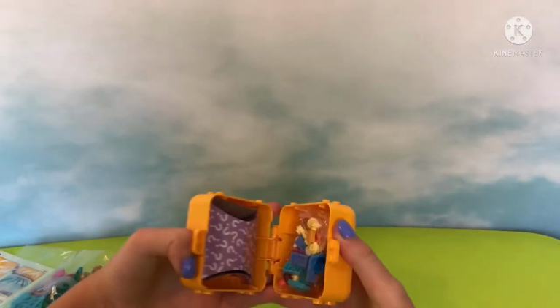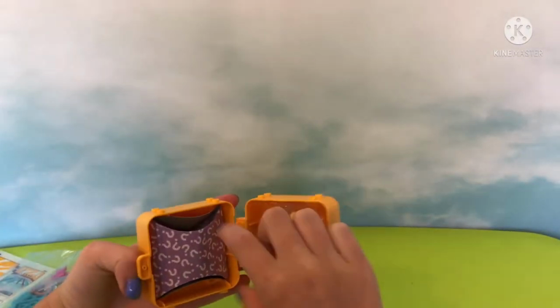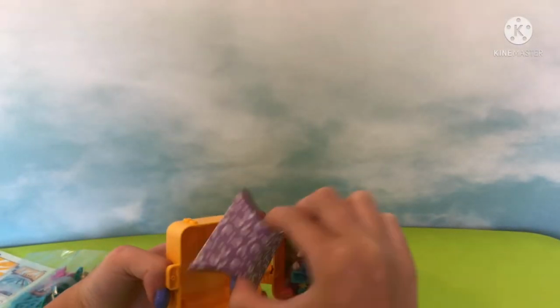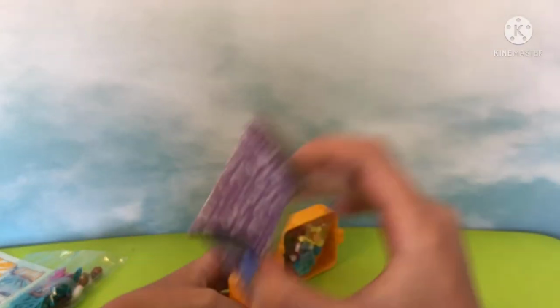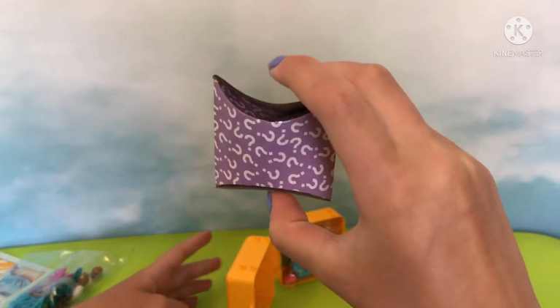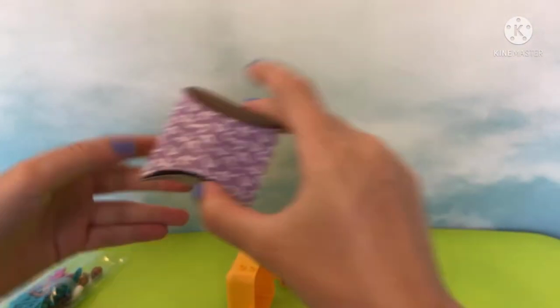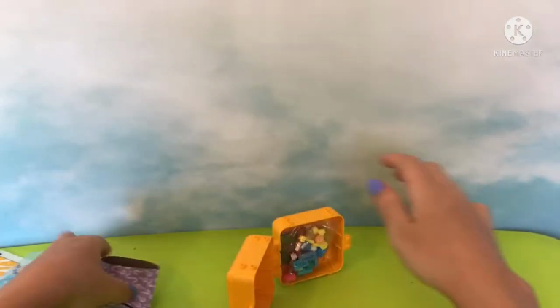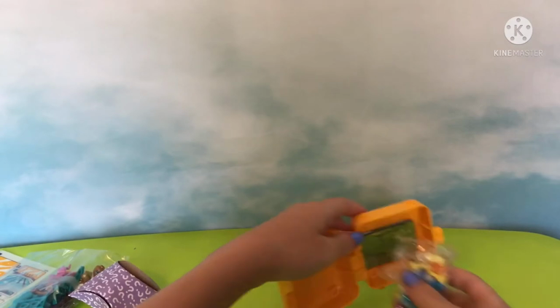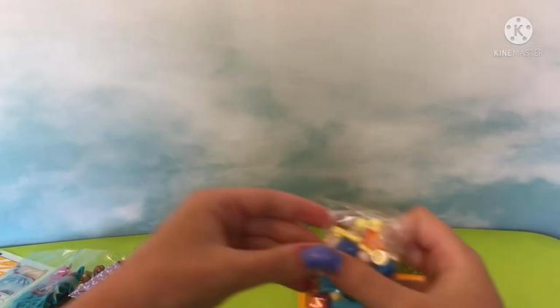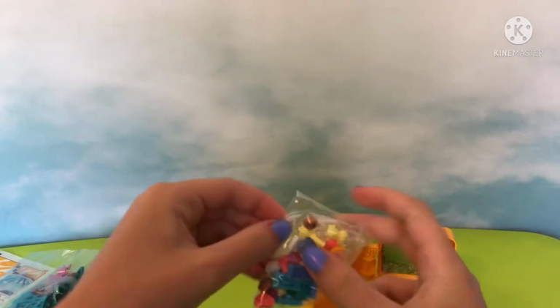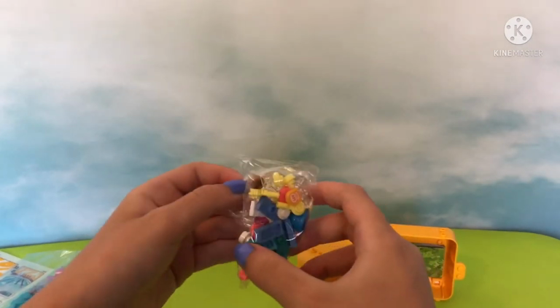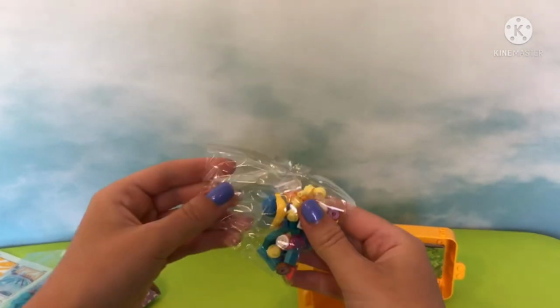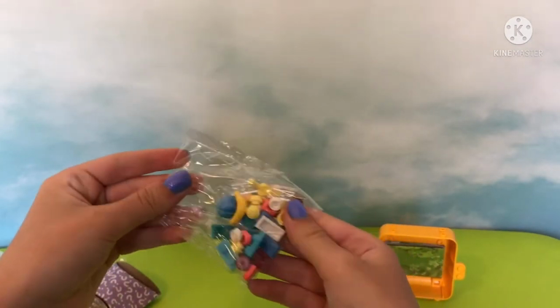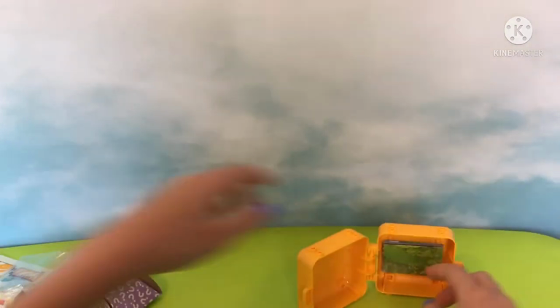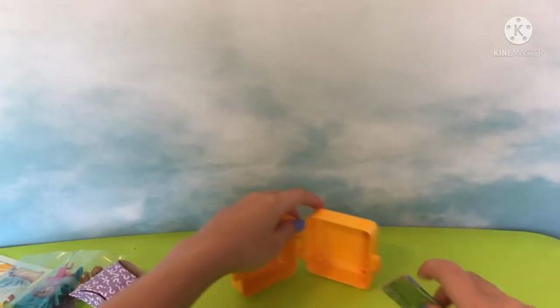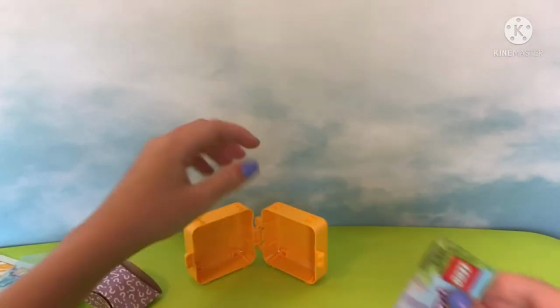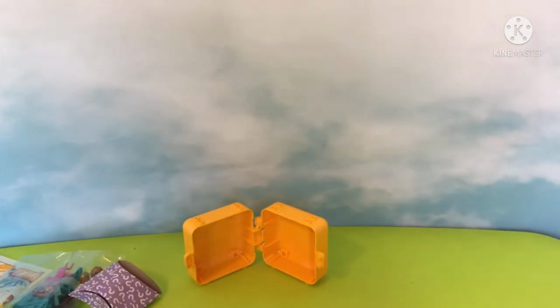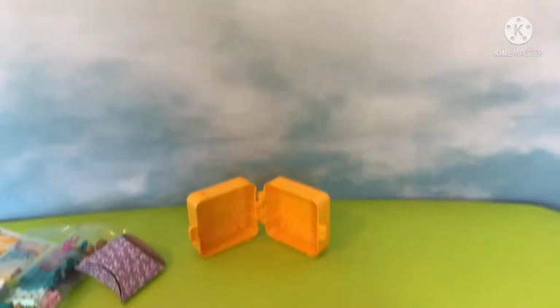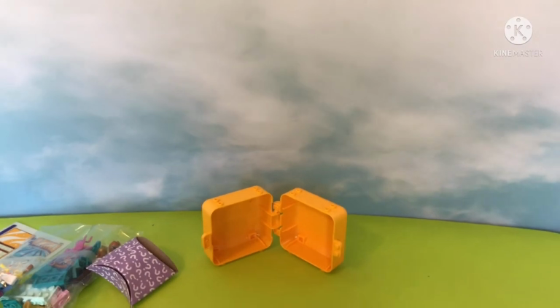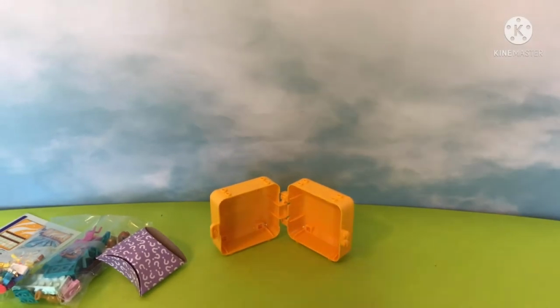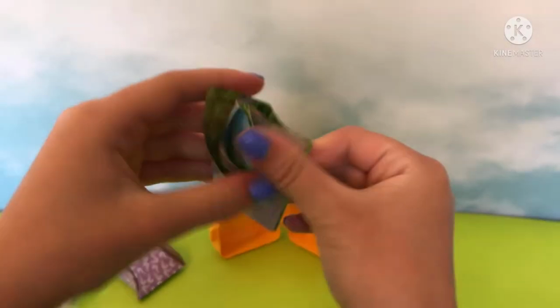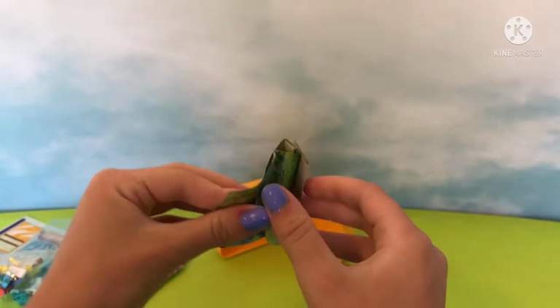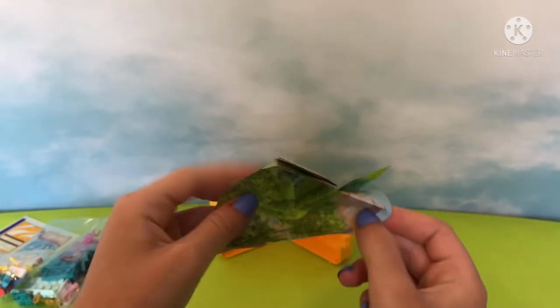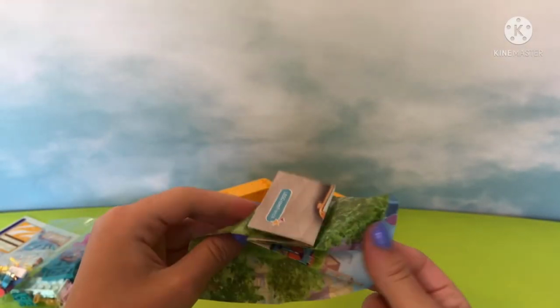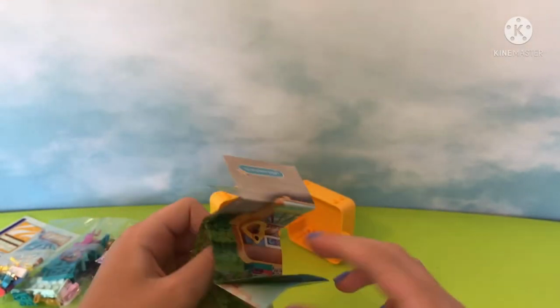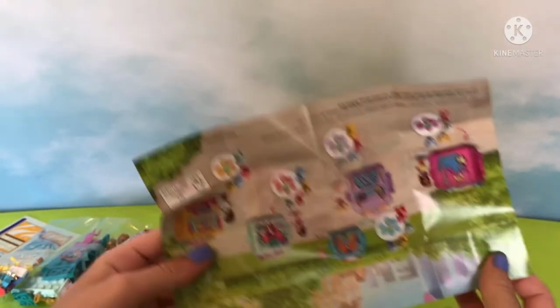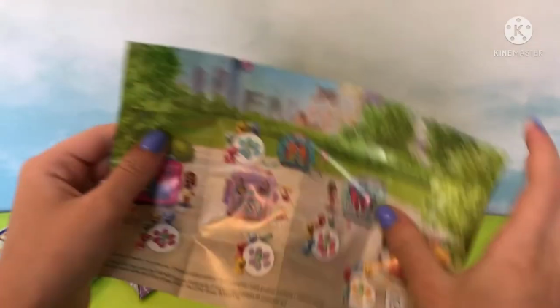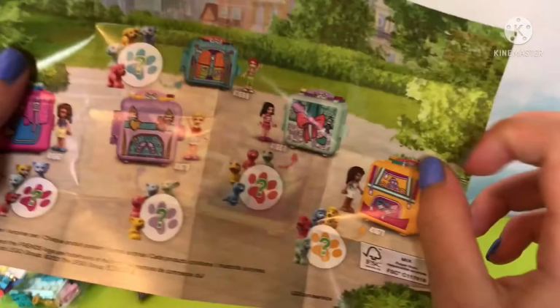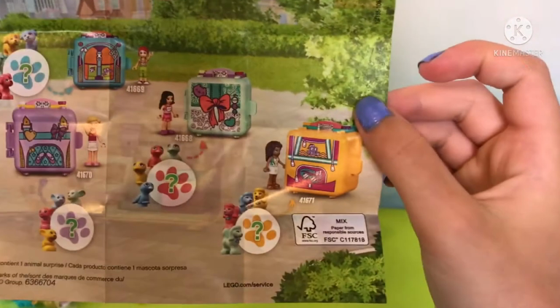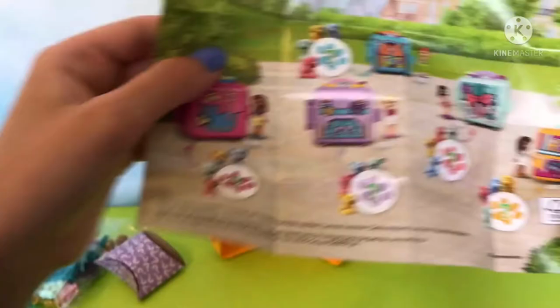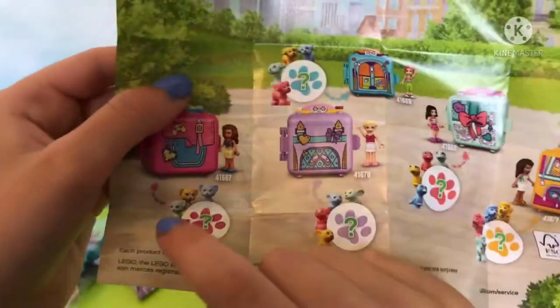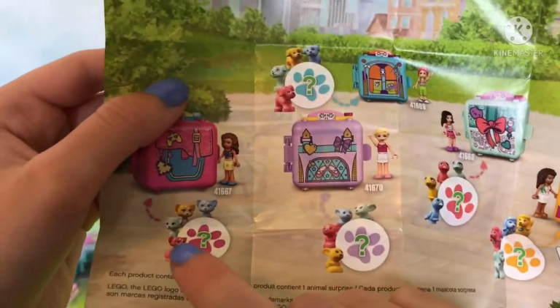And the bag with Andrea and inside the mystery poodle doggy, and another bag of smaller accessories, and a pamphlet that shows what the set looks like — and on the back, the other cube sets. These pamphlets only come in cube sets, I believe.